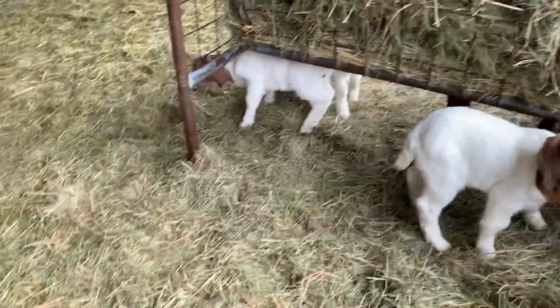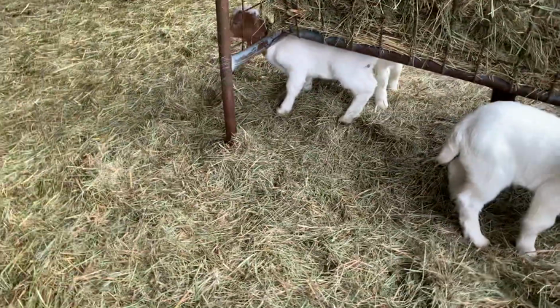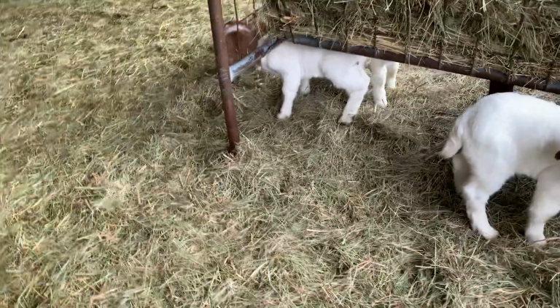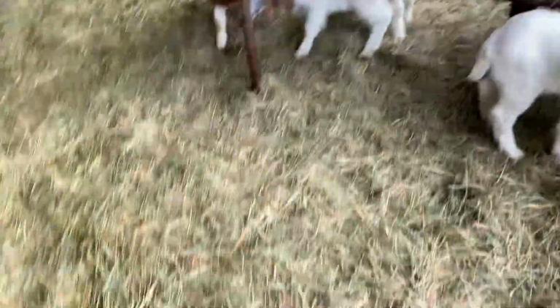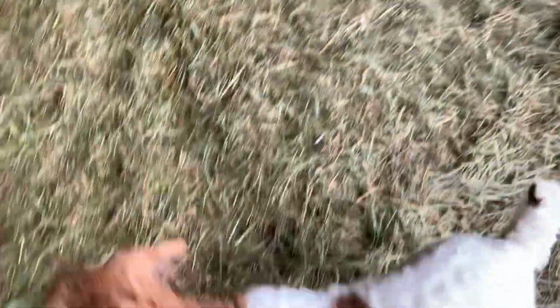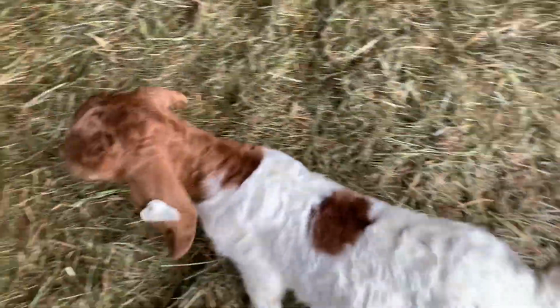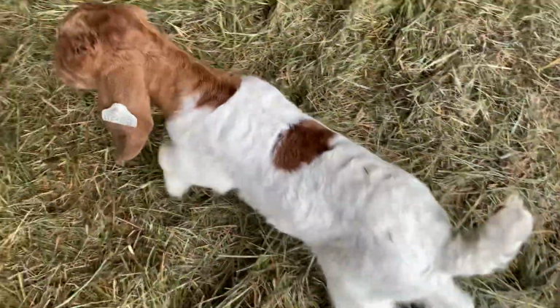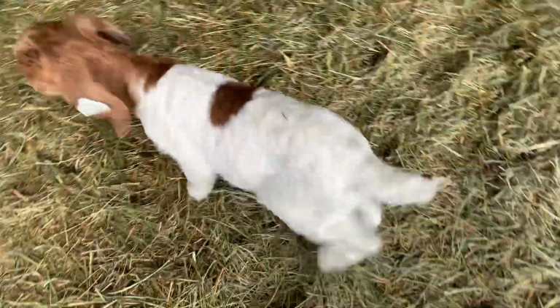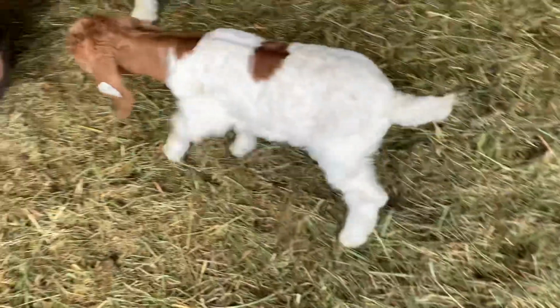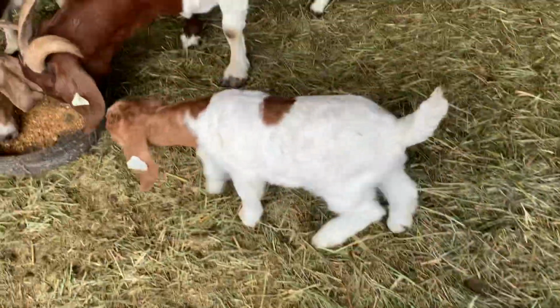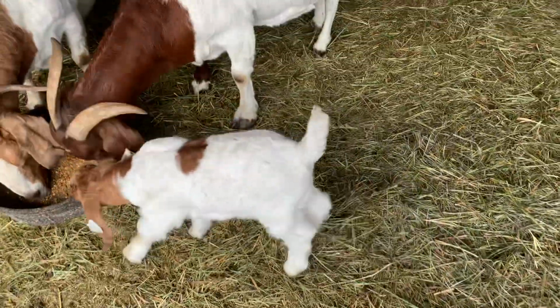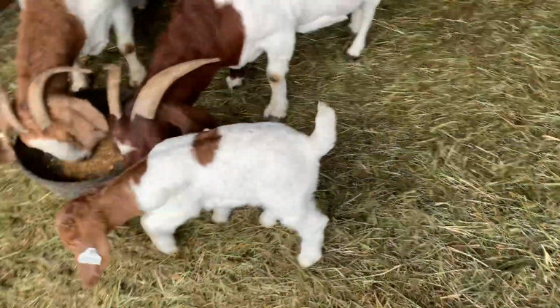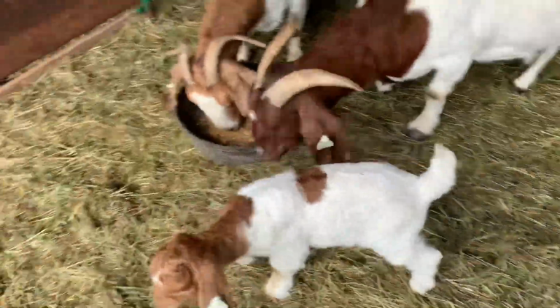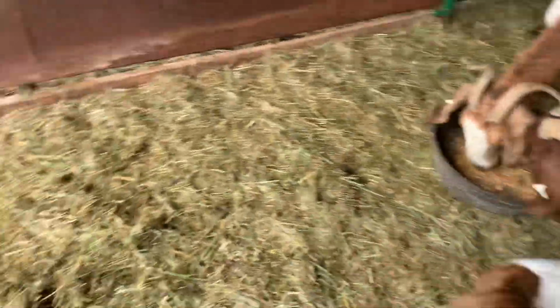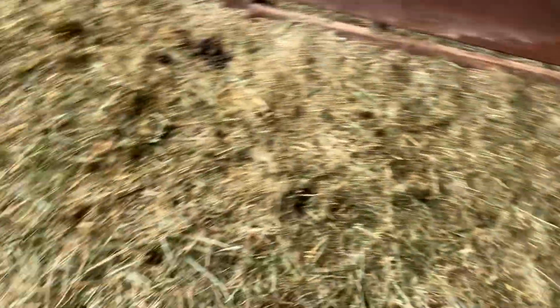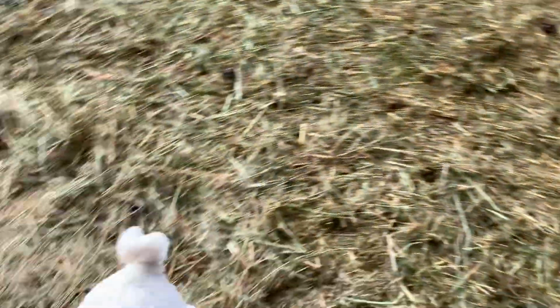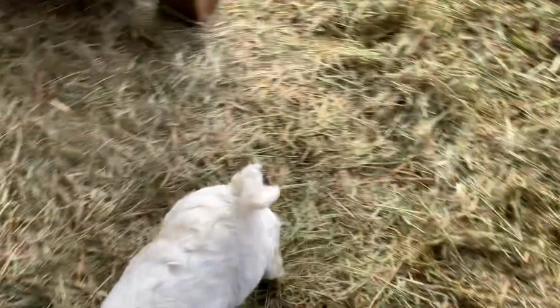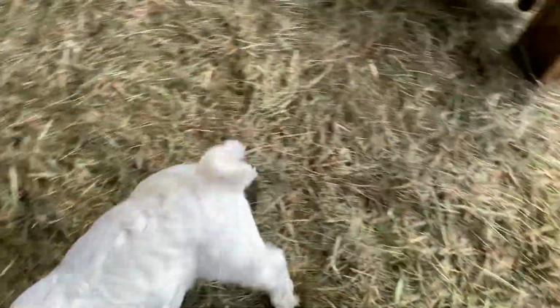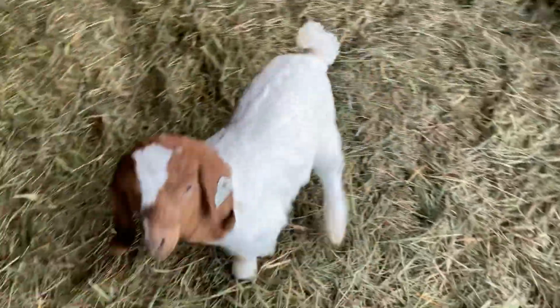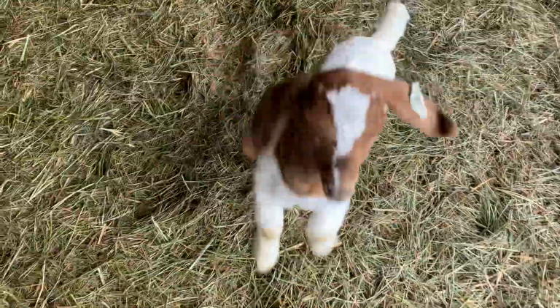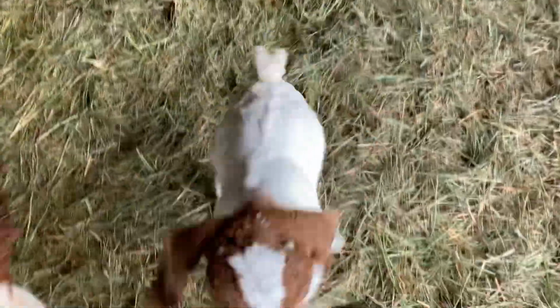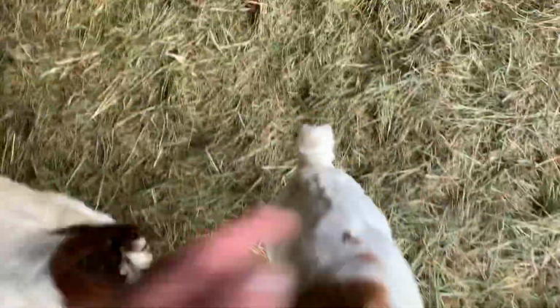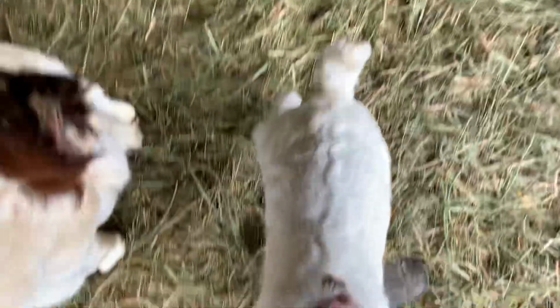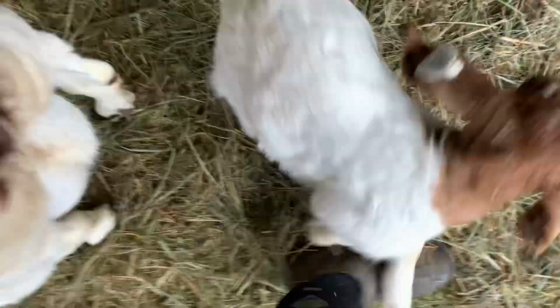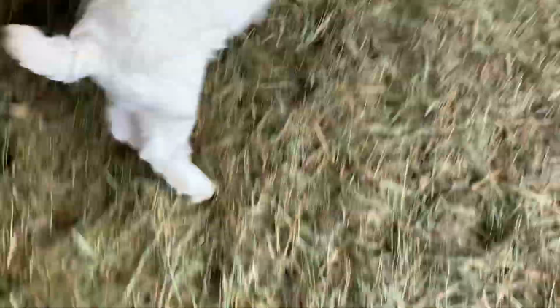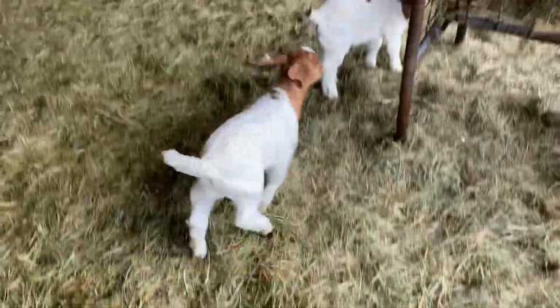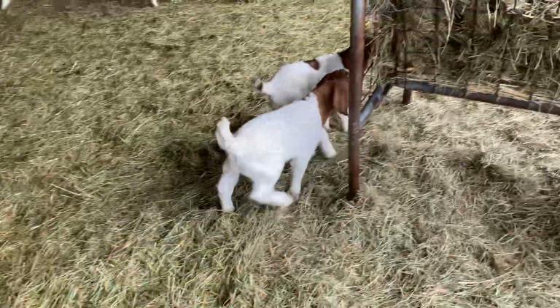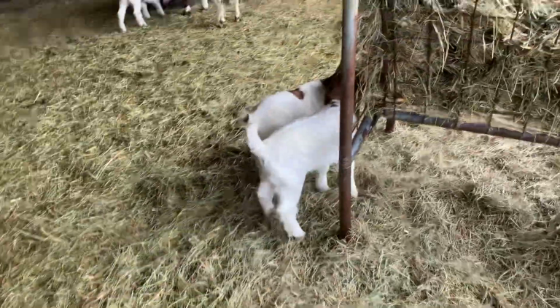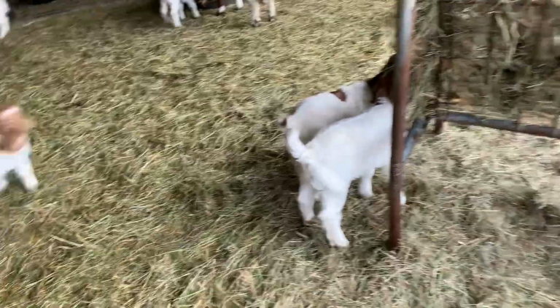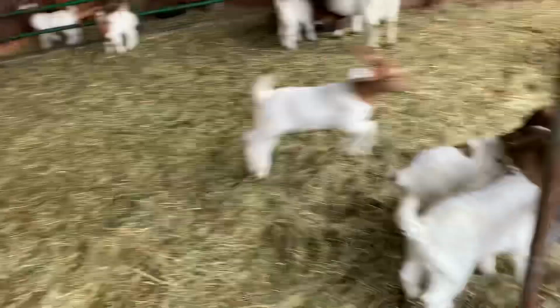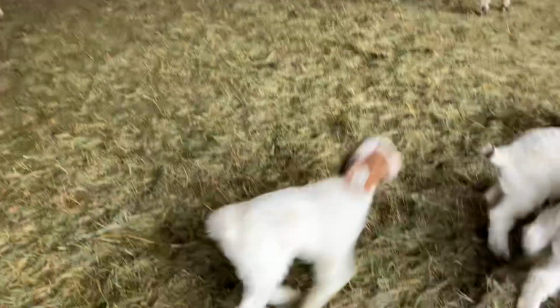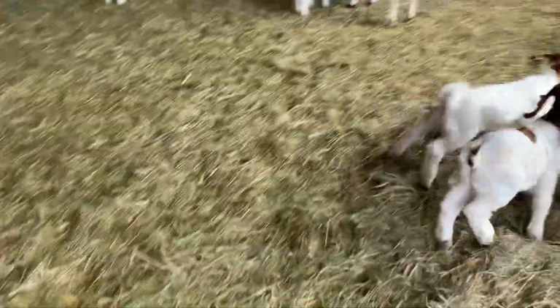We used a spotted buck, so we're seeing sometimes some big spots. This guy who's following me has two little spots right on the back of his head.